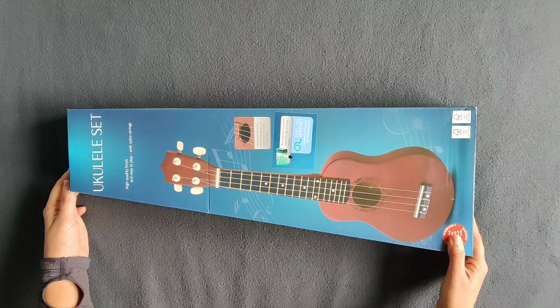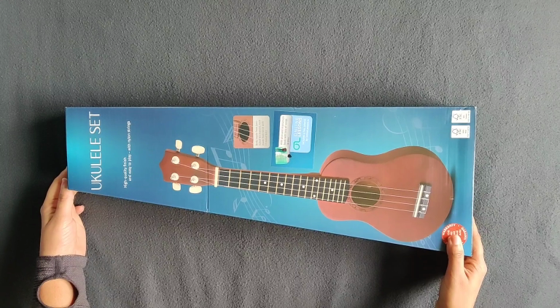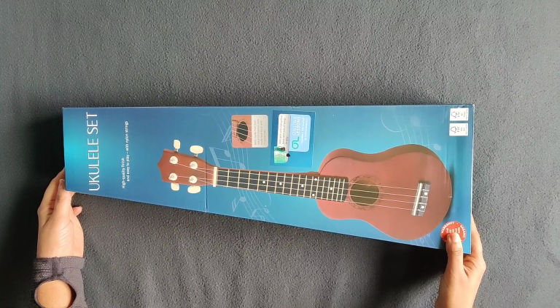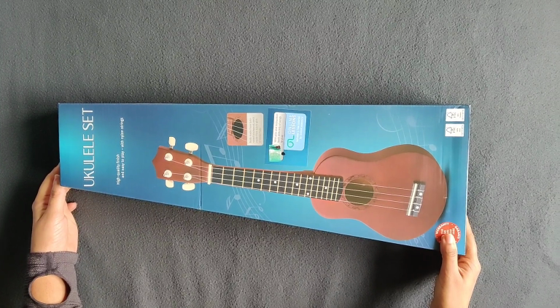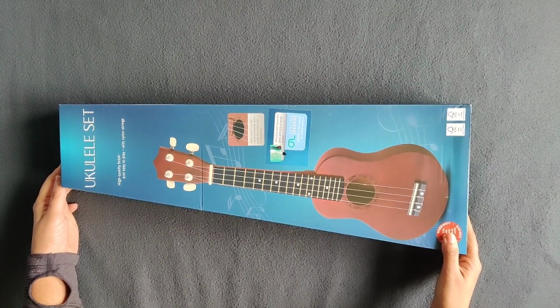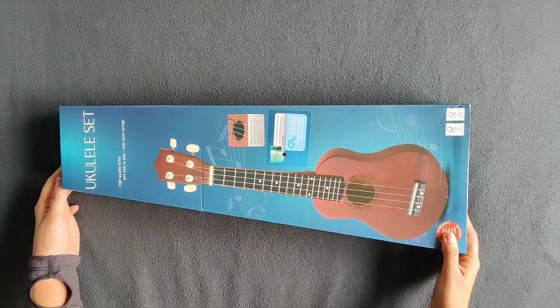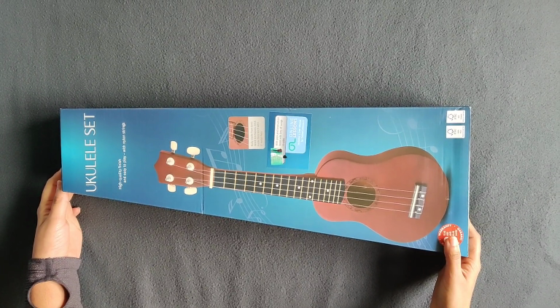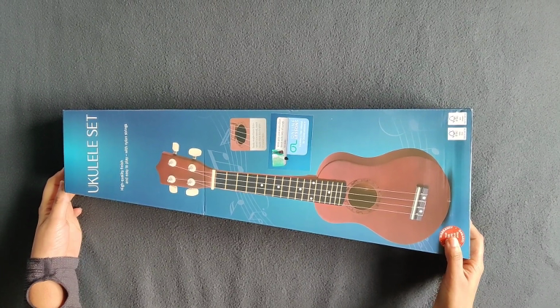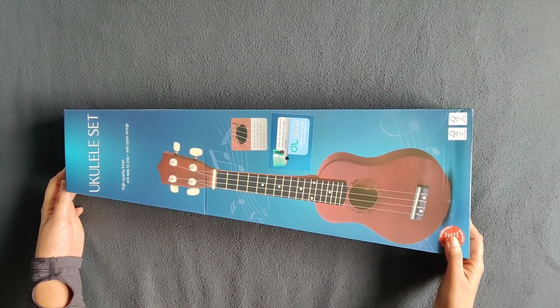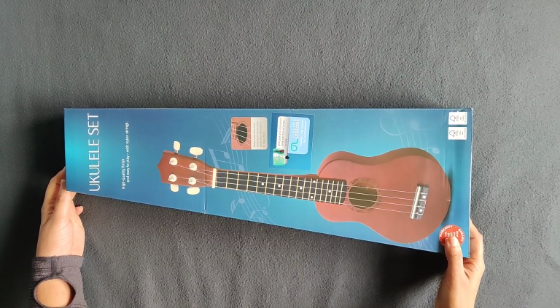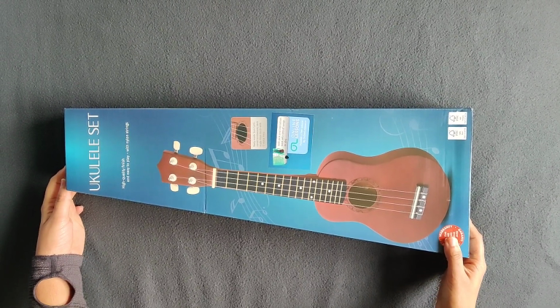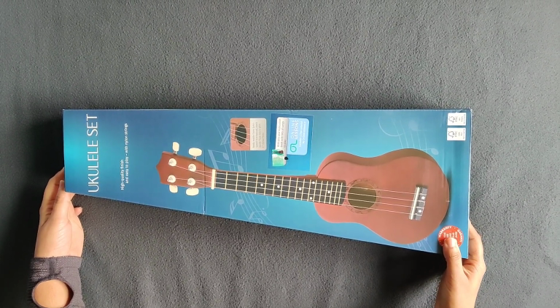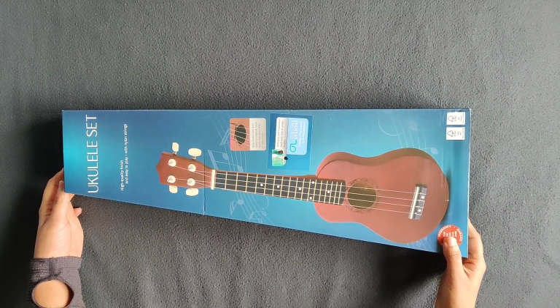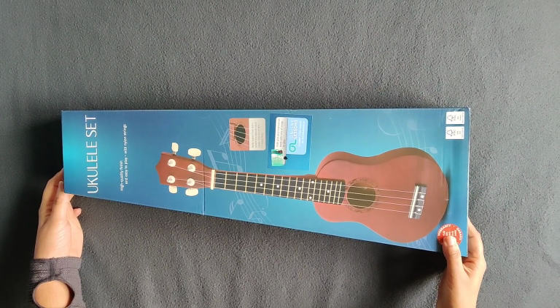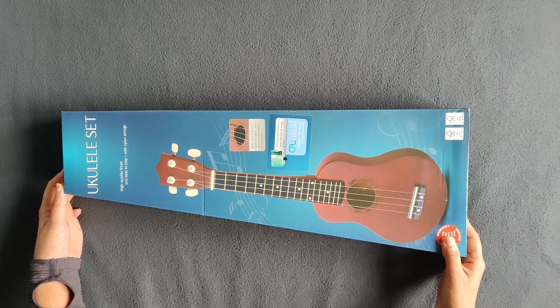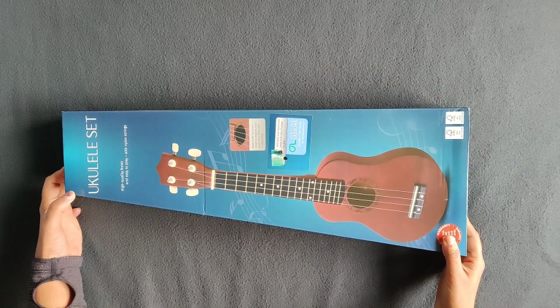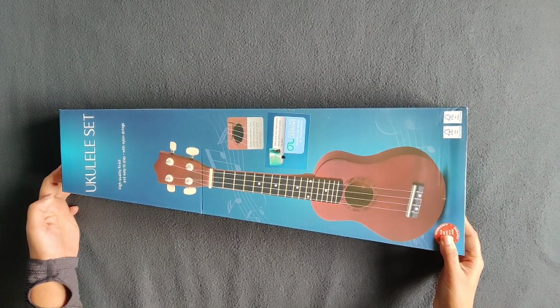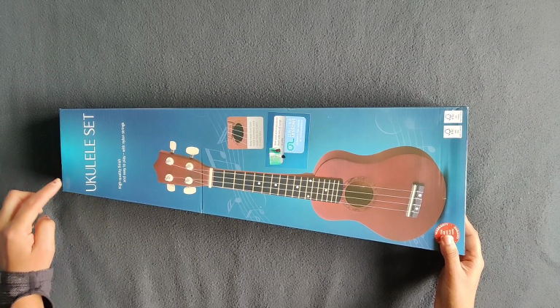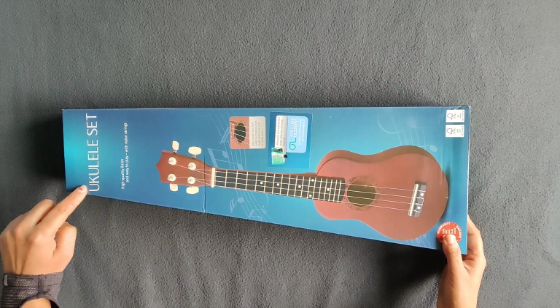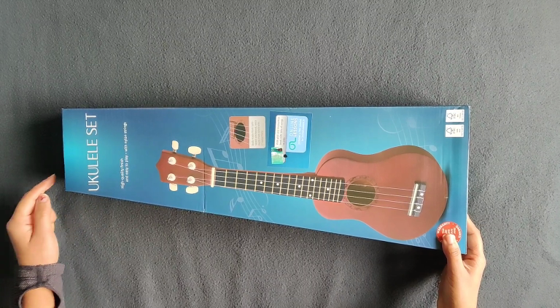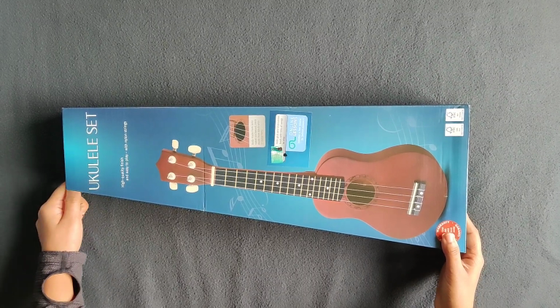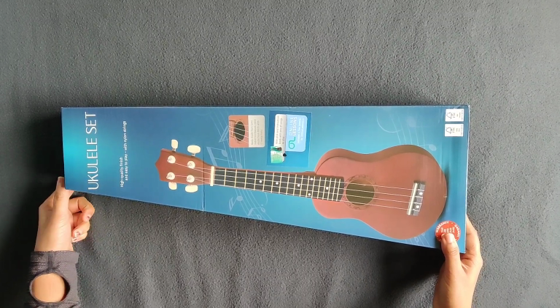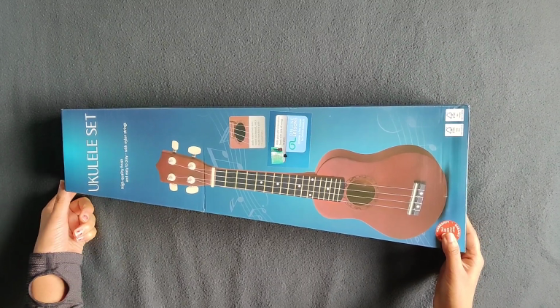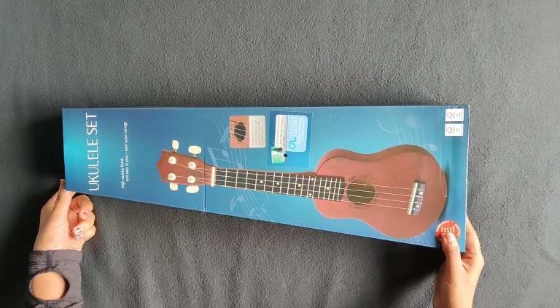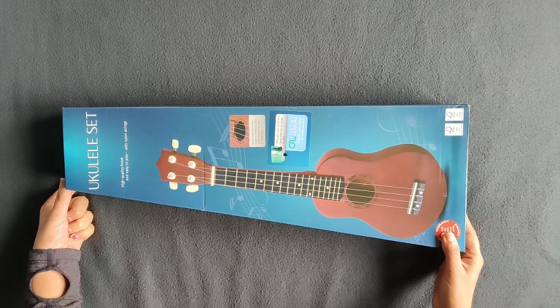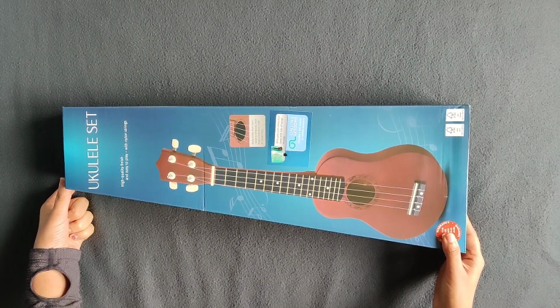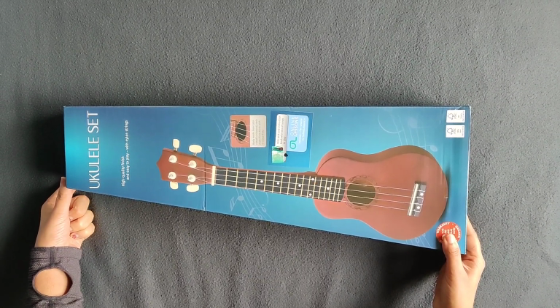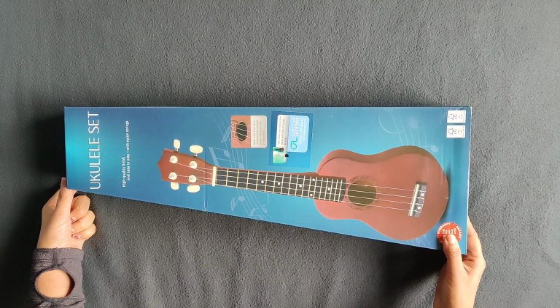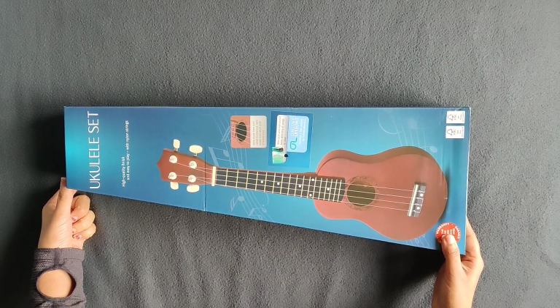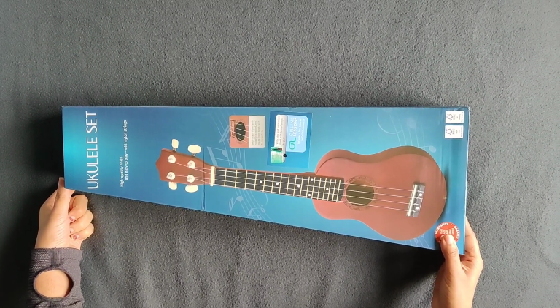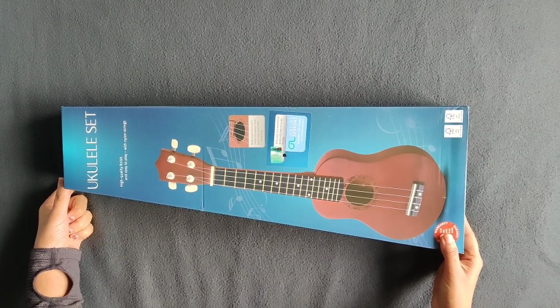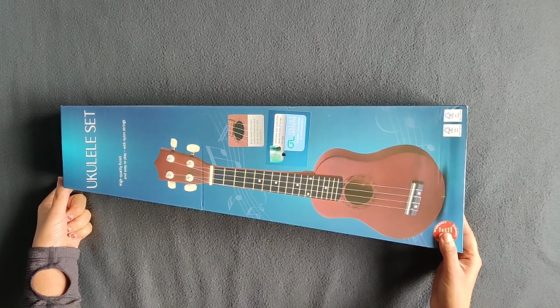Hello friends, I am here with my new musical instrument. My name is Ukulele. I am also learning how to do this video.